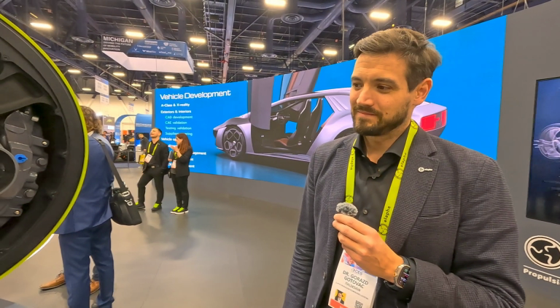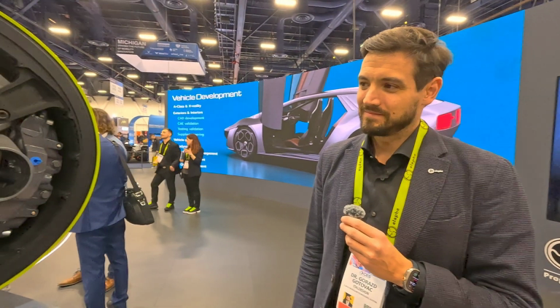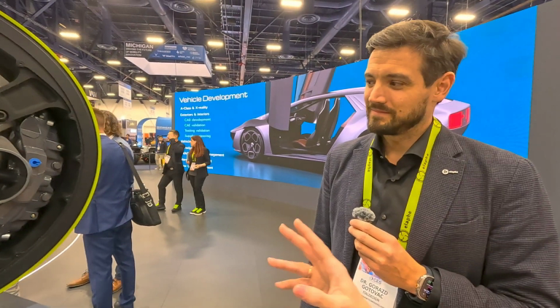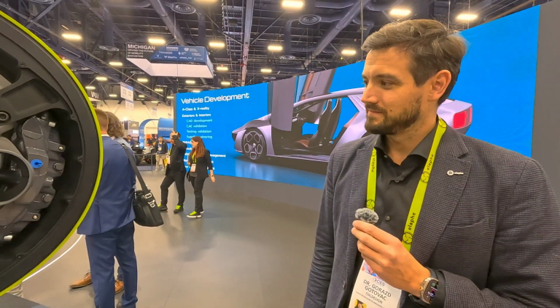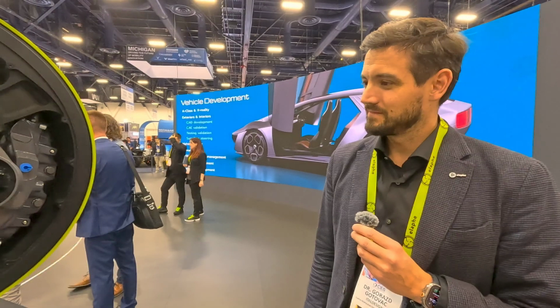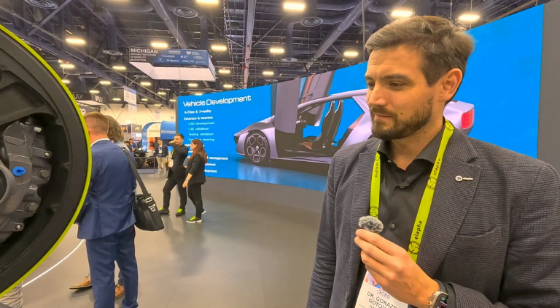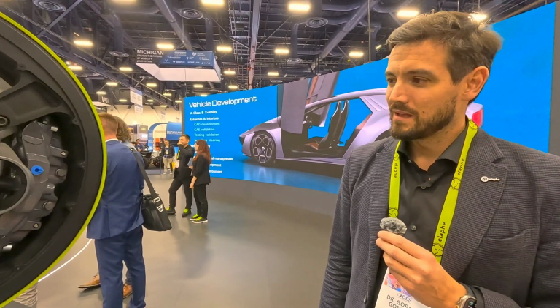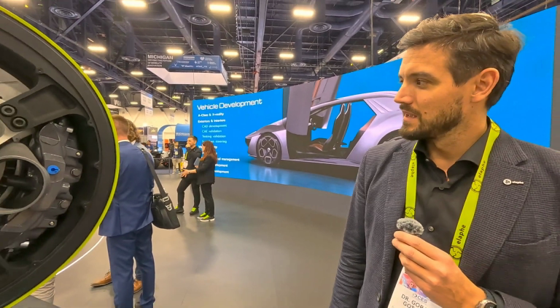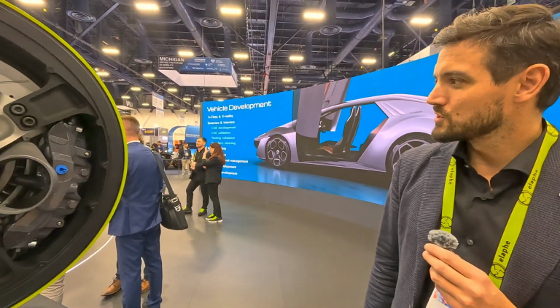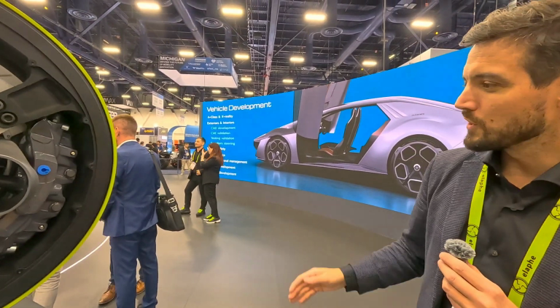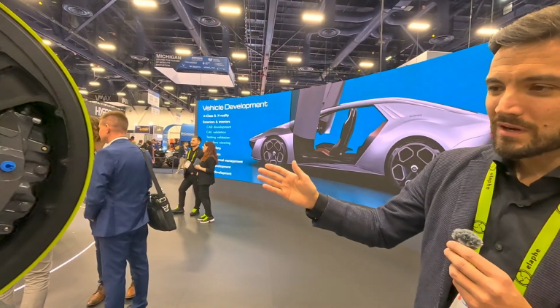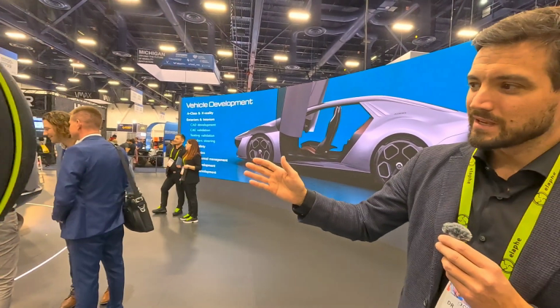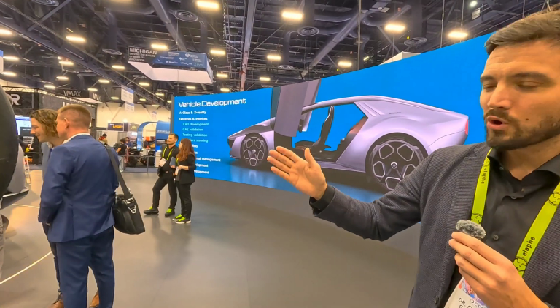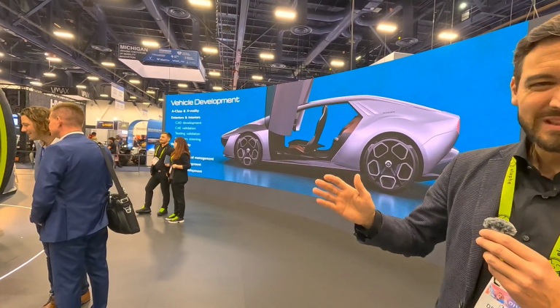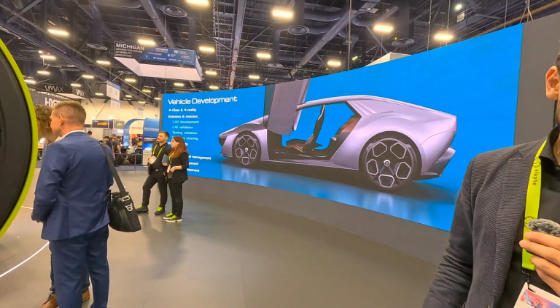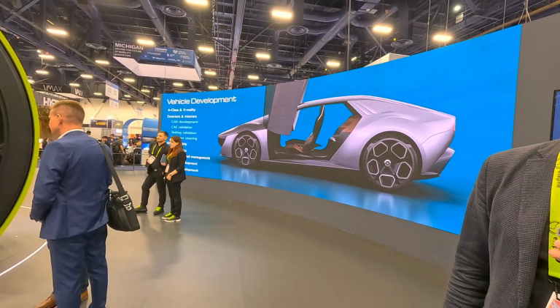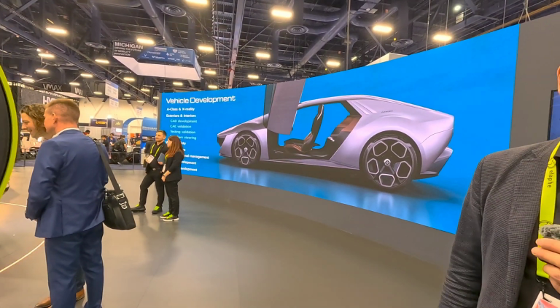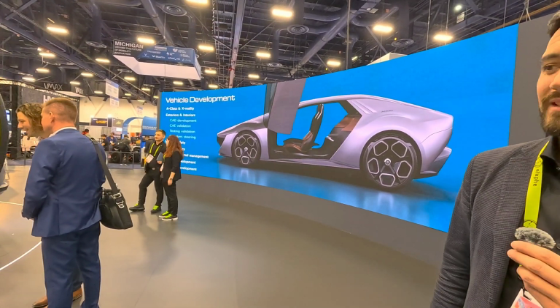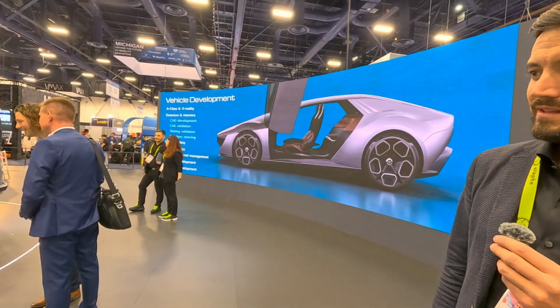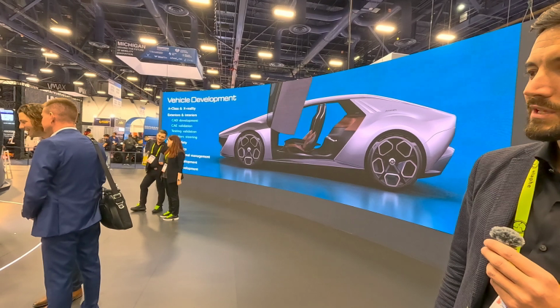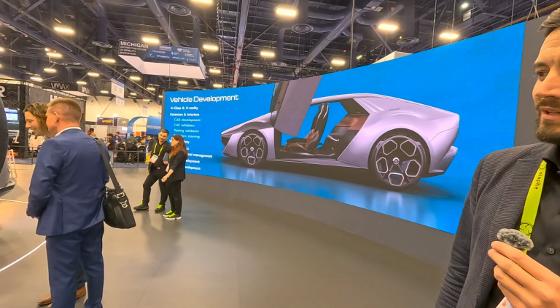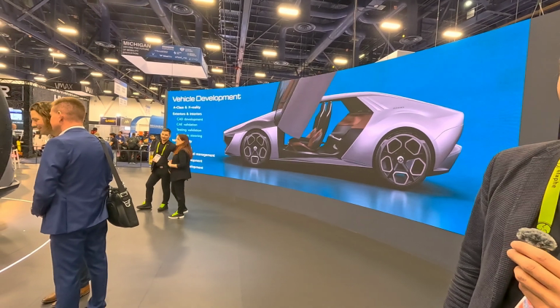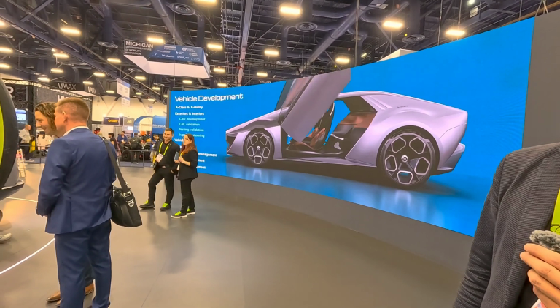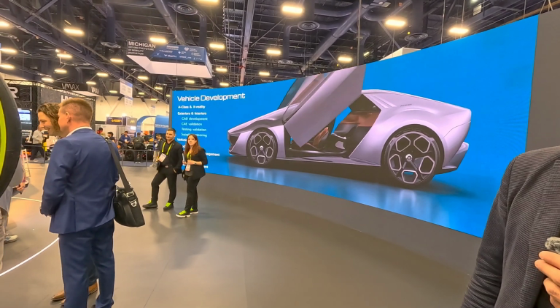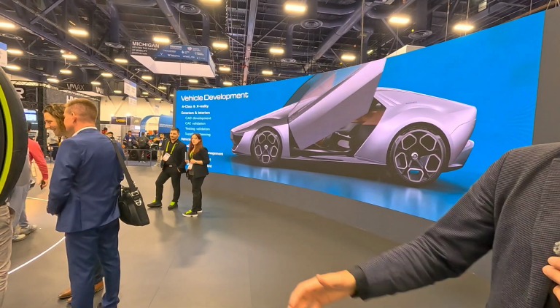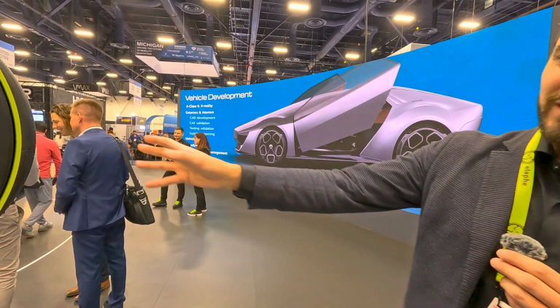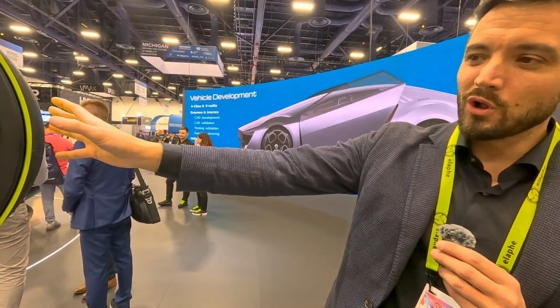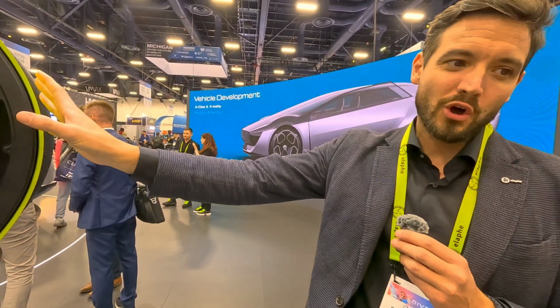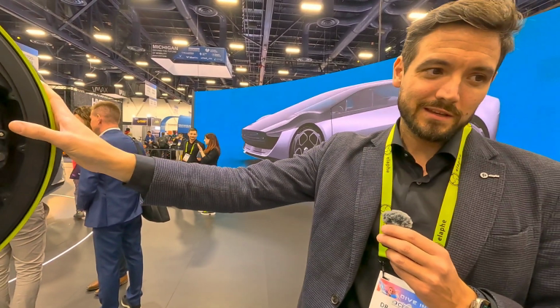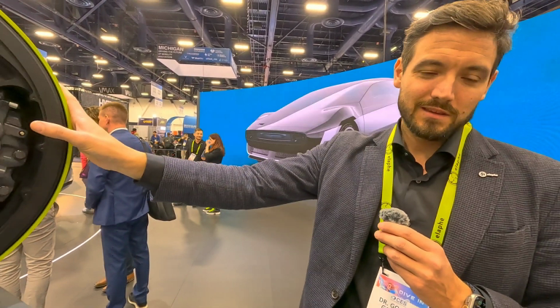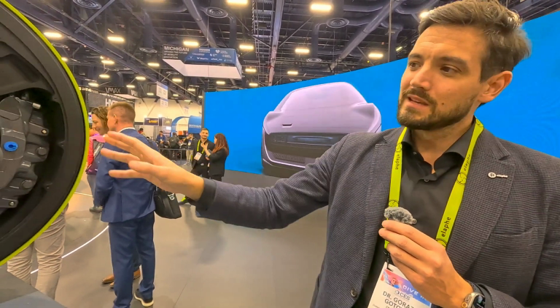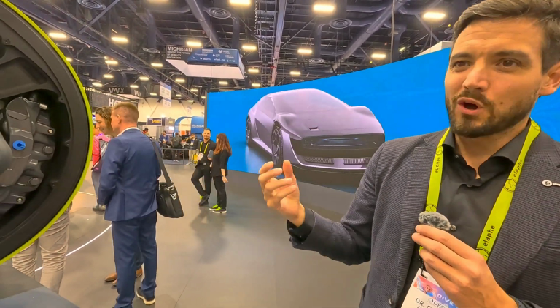And what do you call your concept car? So the concept car is called Quintessenza — that's what ItalDesign called it. And our product is called Sonic.